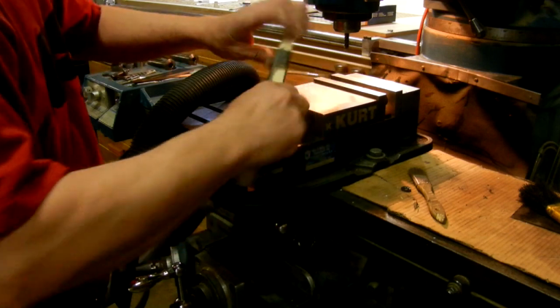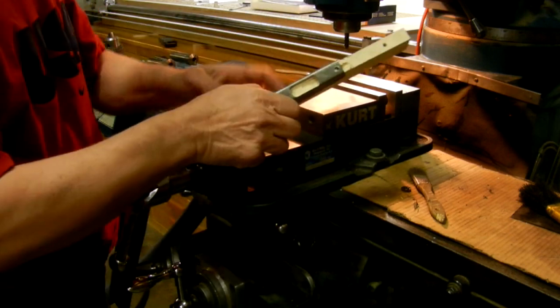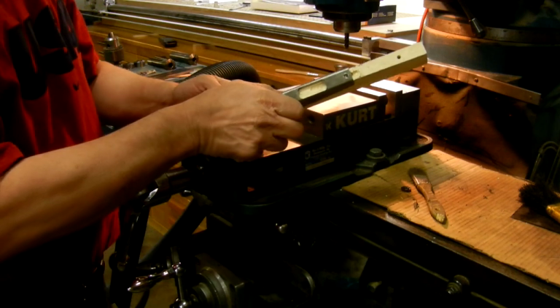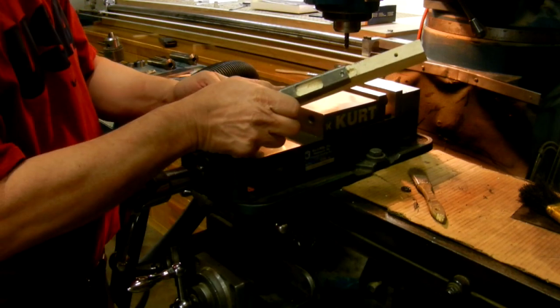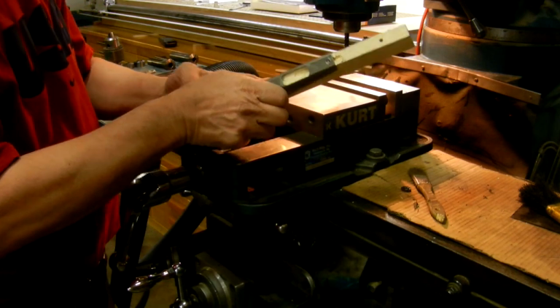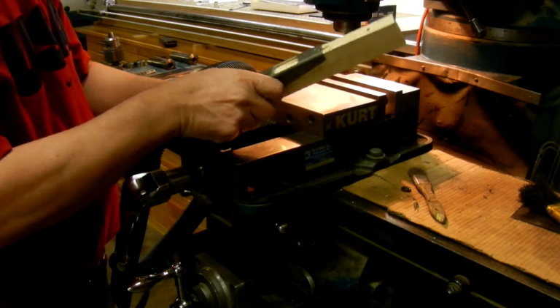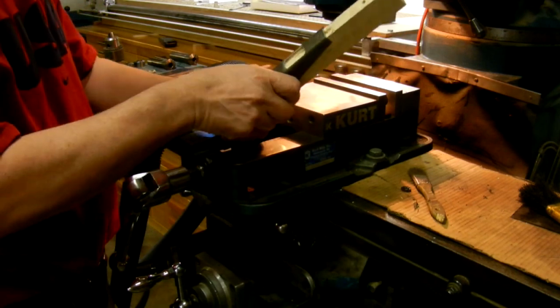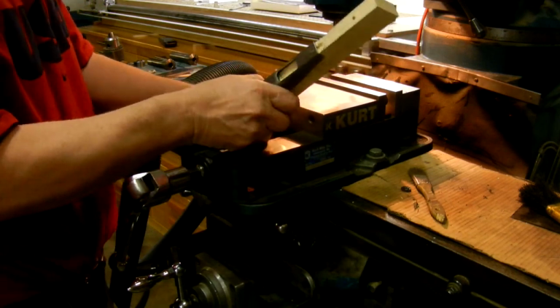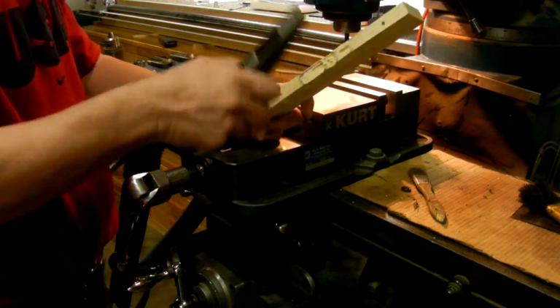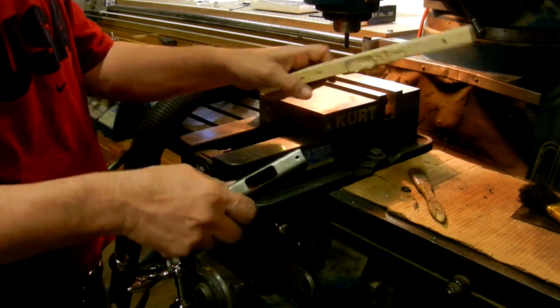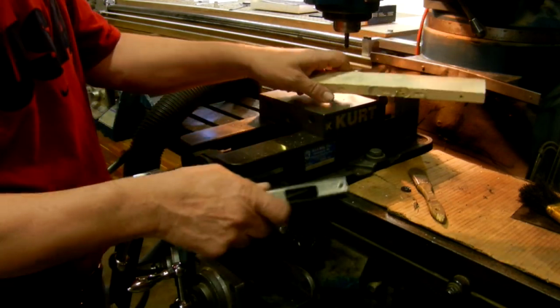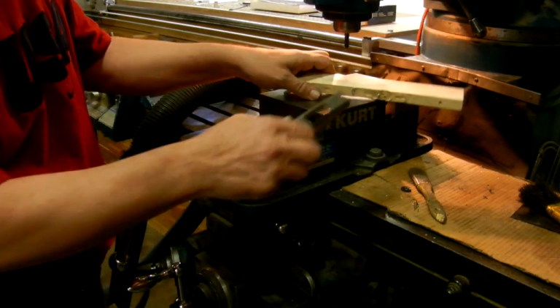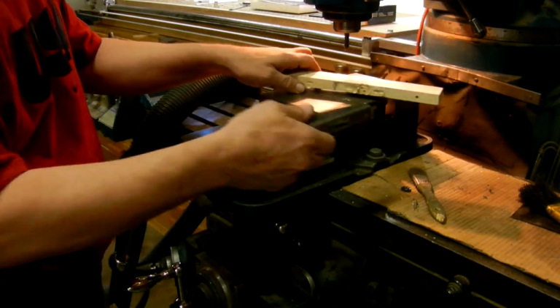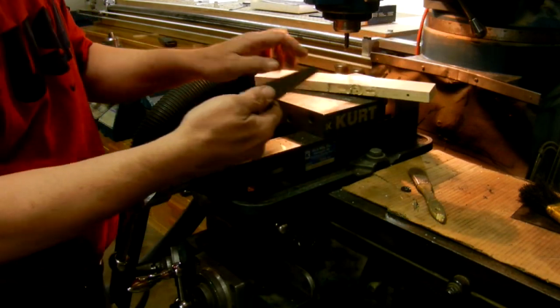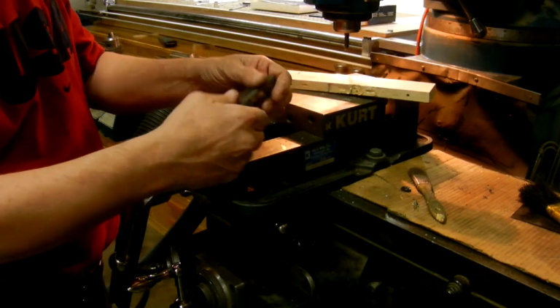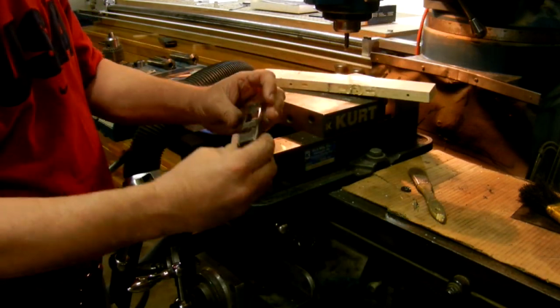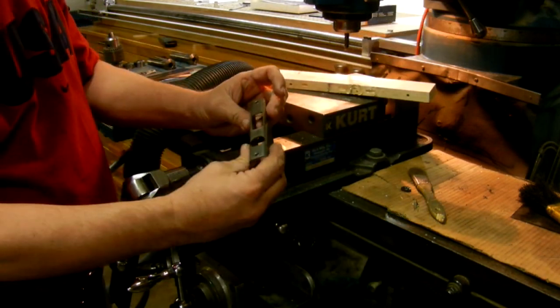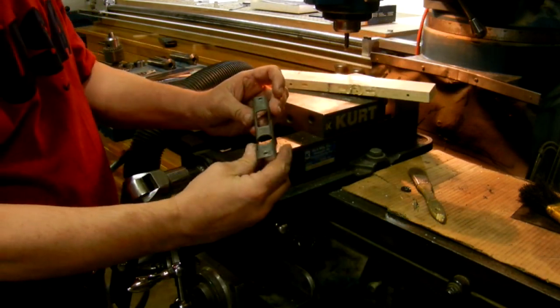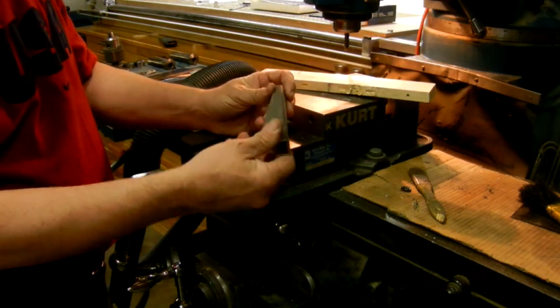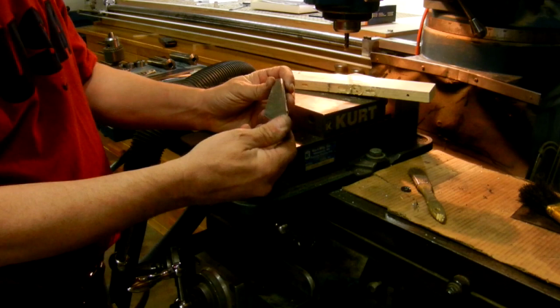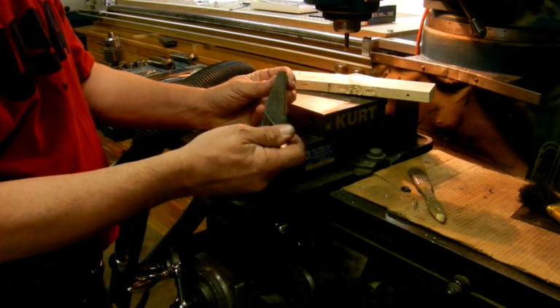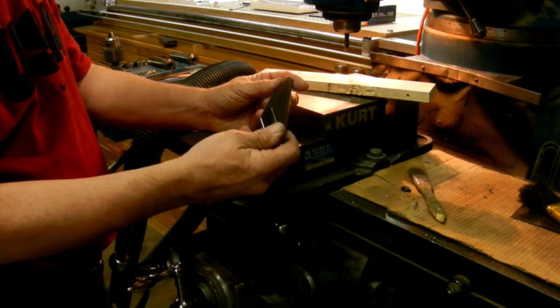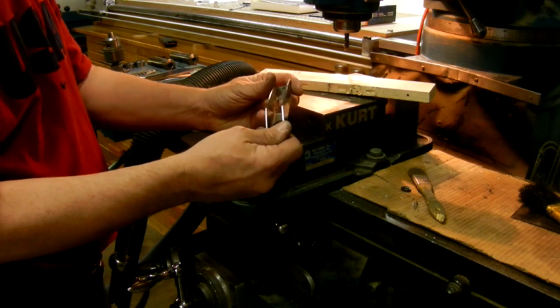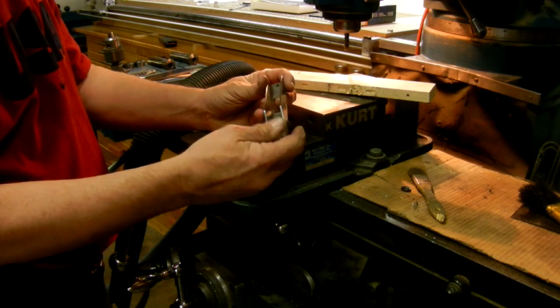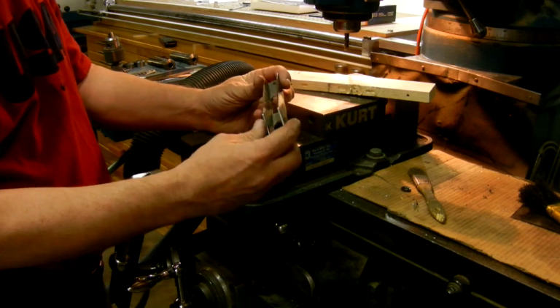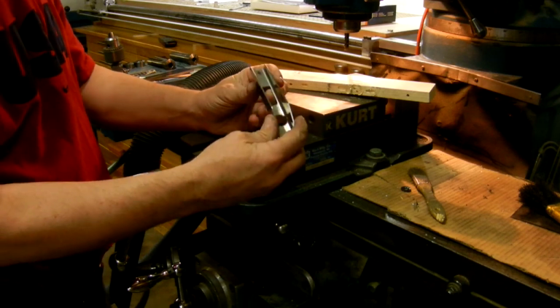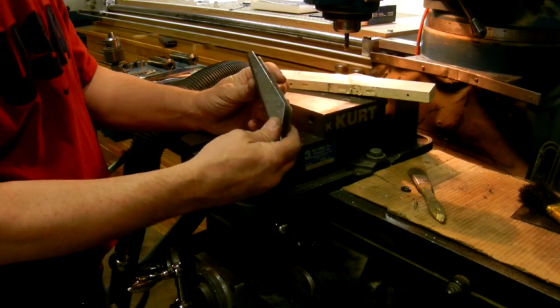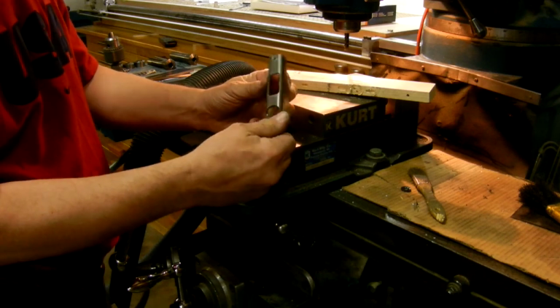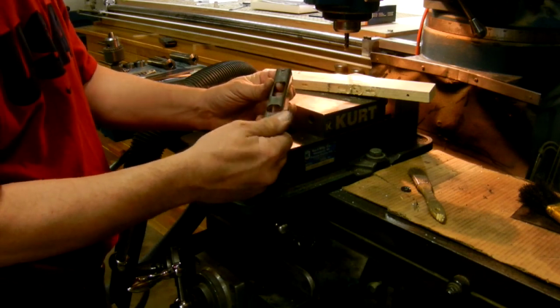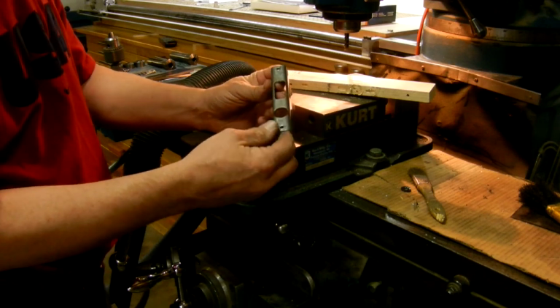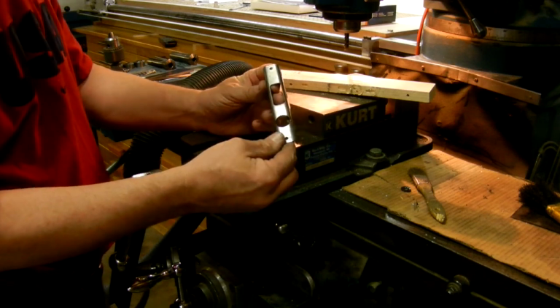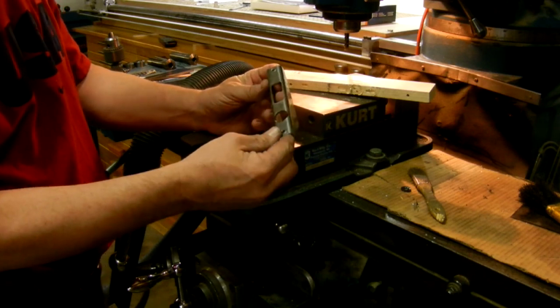There's the pocket that's on the drawing — I've got that all done. This part is done. It just needs to be de-burred and cleaned up.